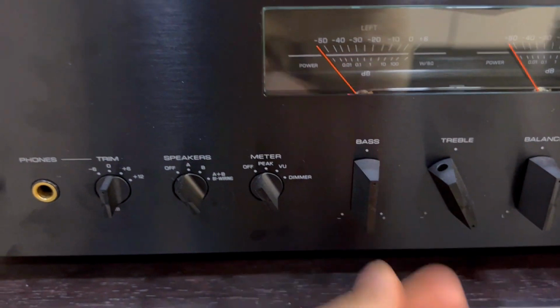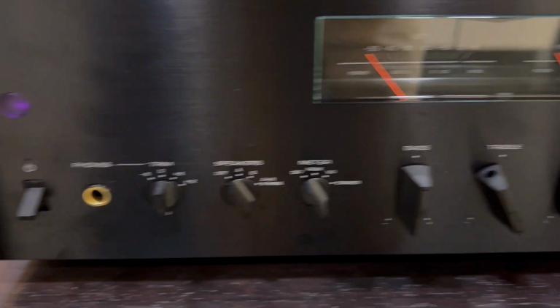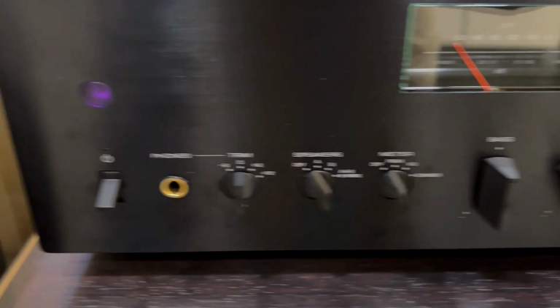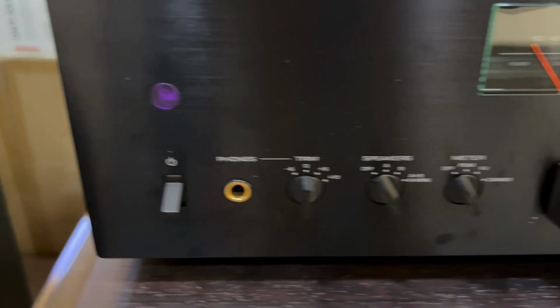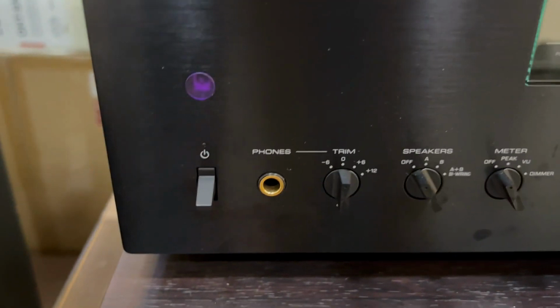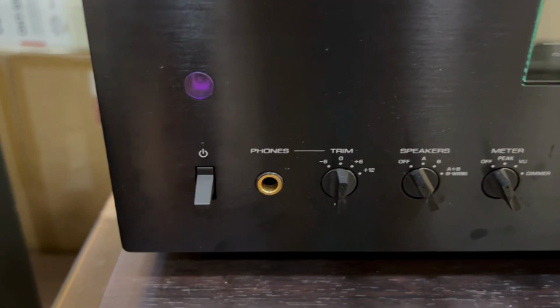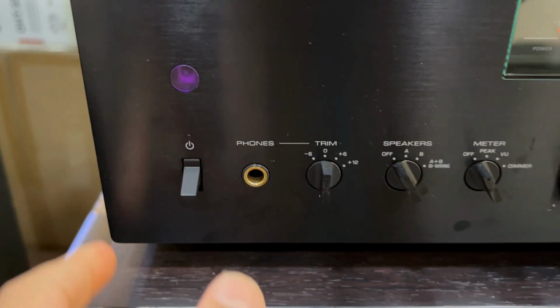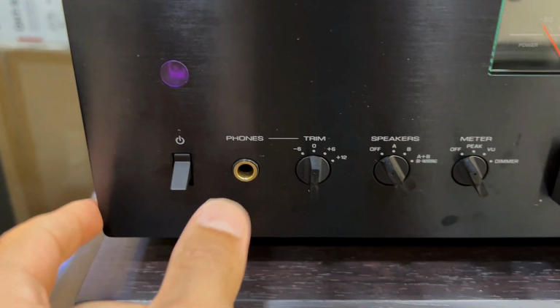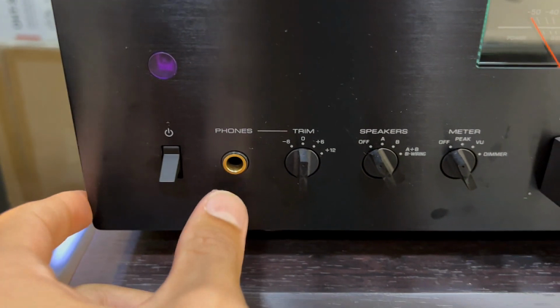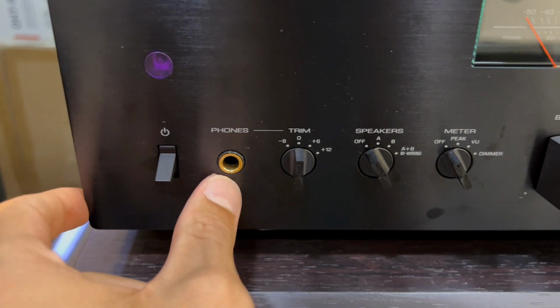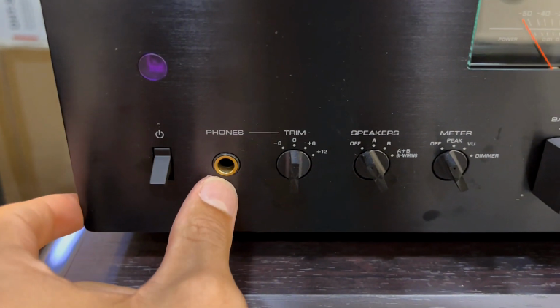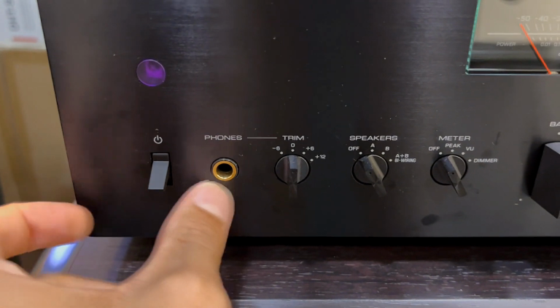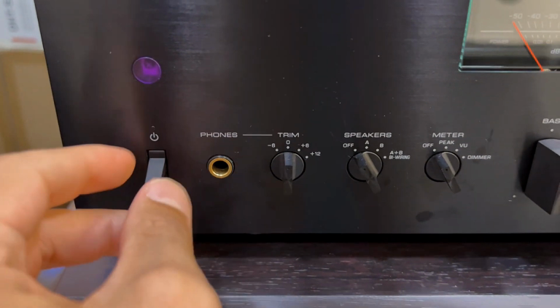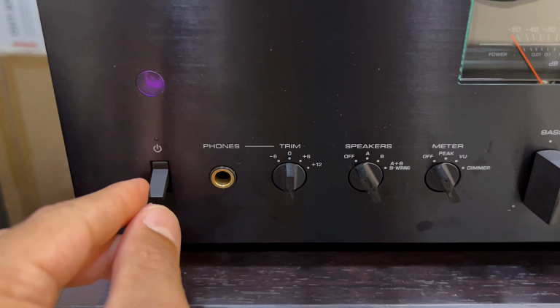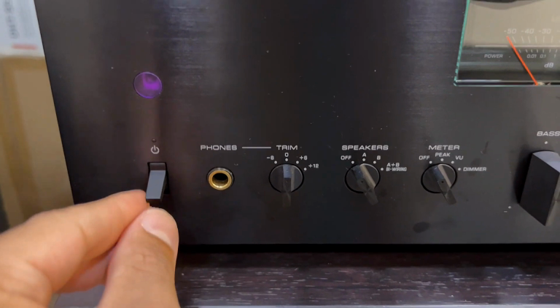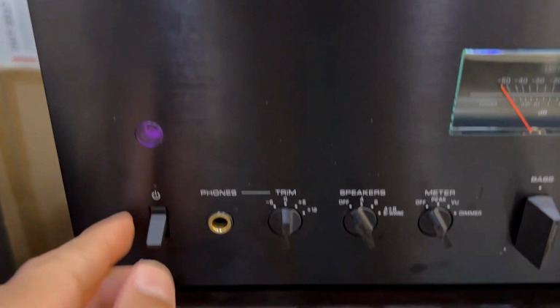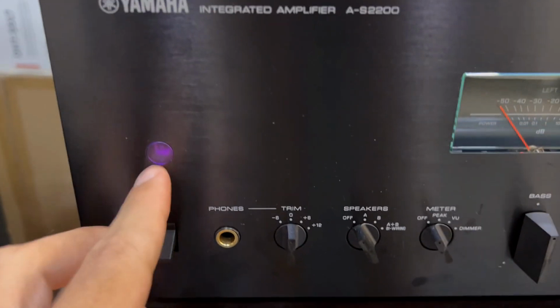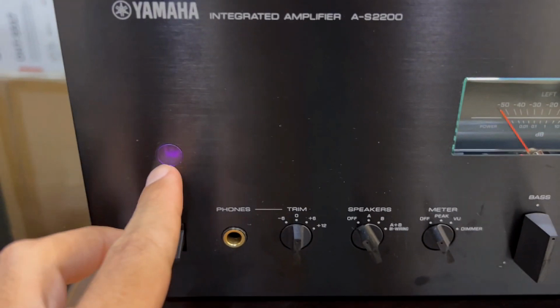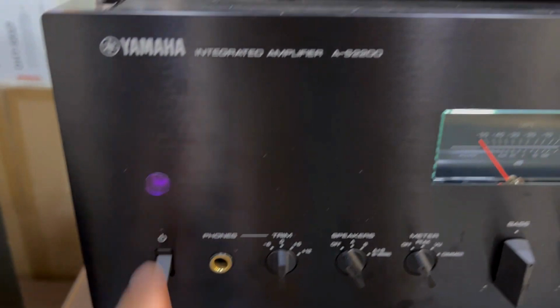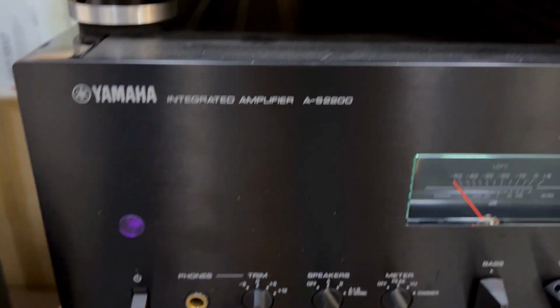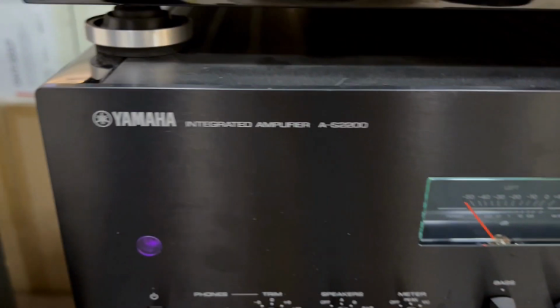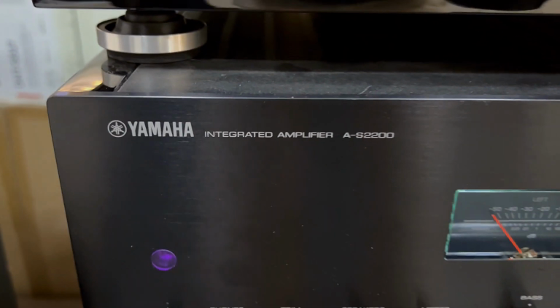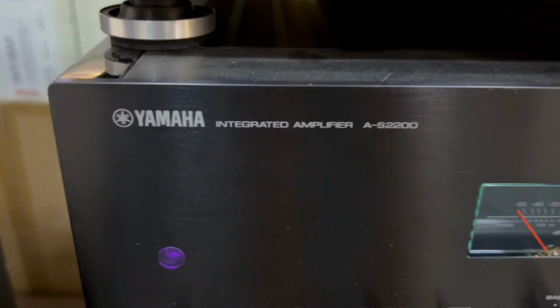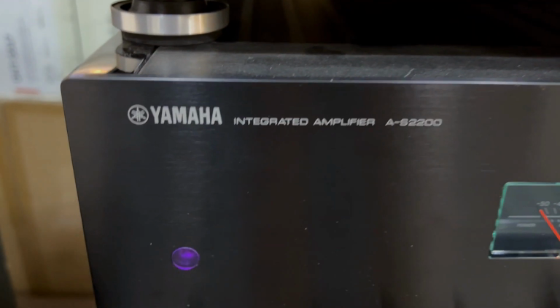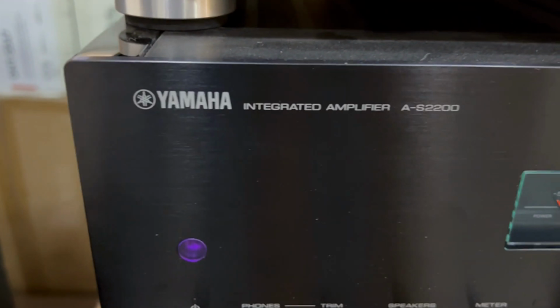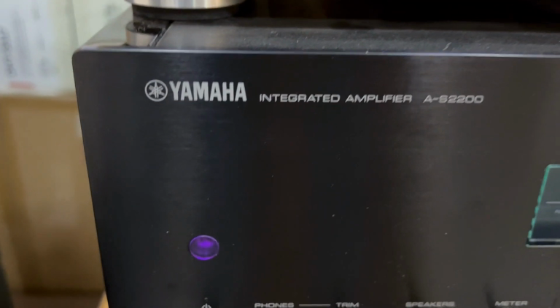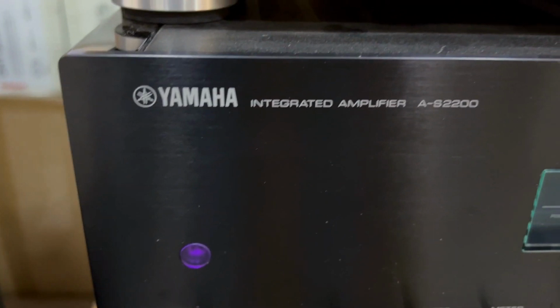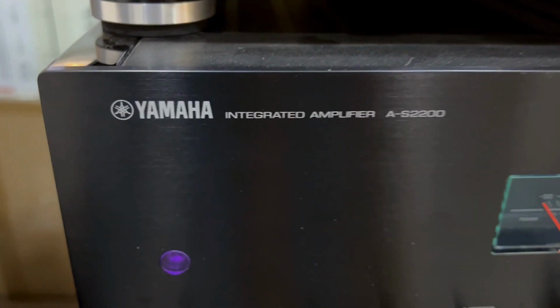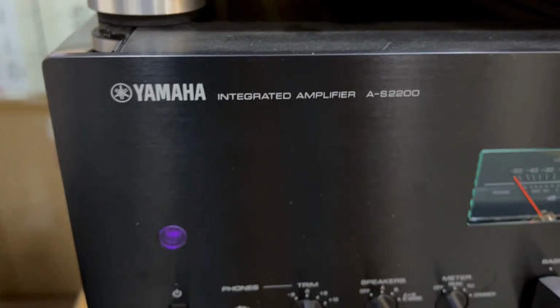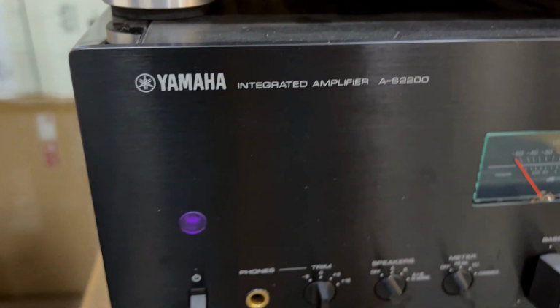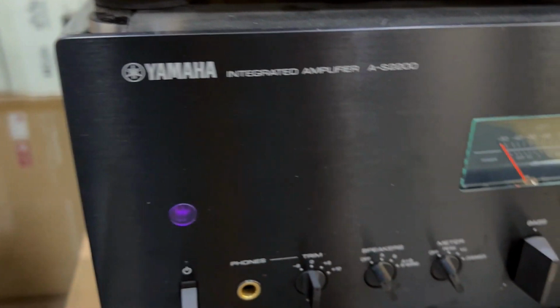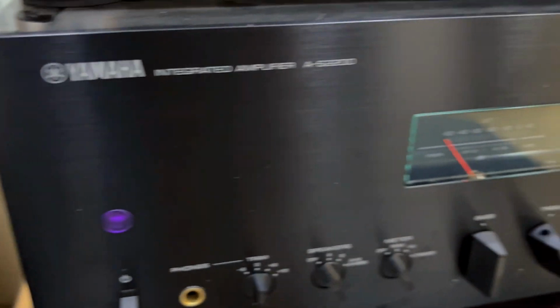The chrome-plated brass feet add that extra touch, elevating your listening experience to new heights of expressiveness and rhythmic bass.